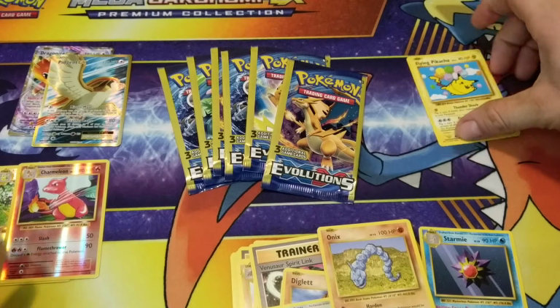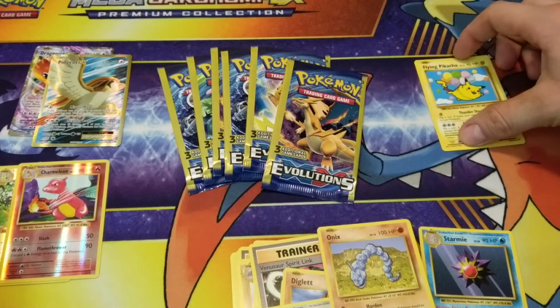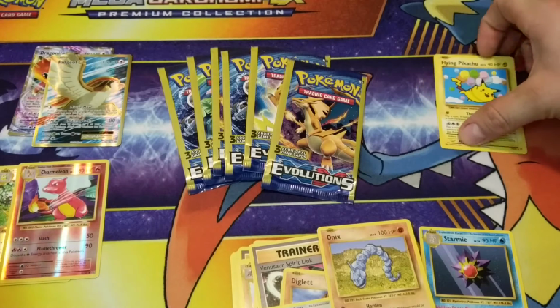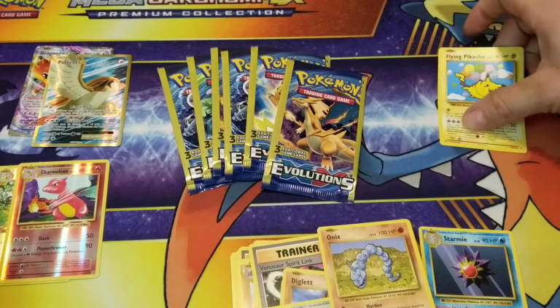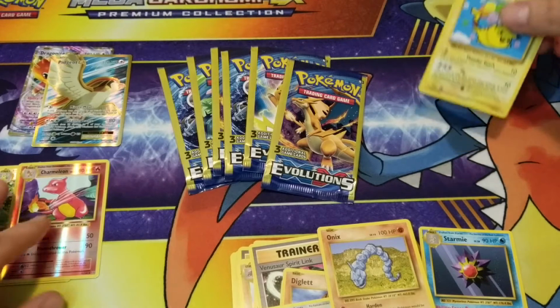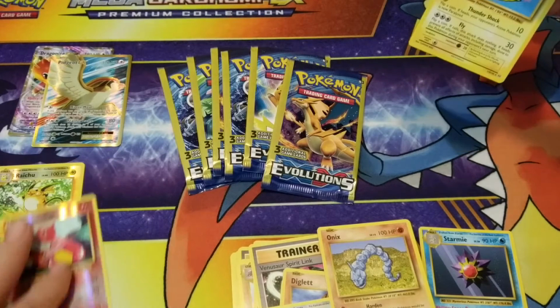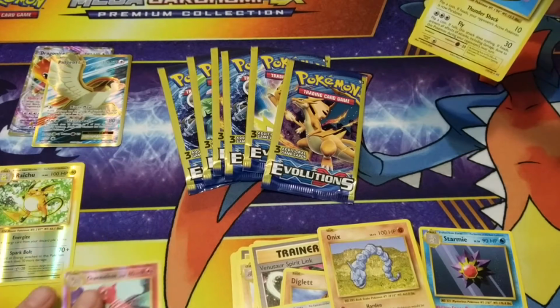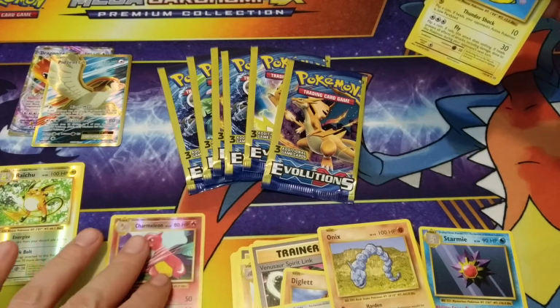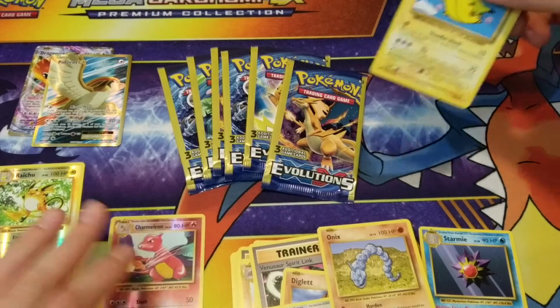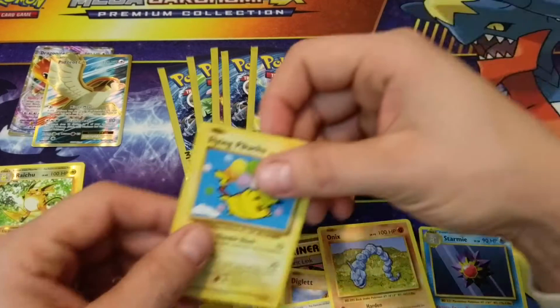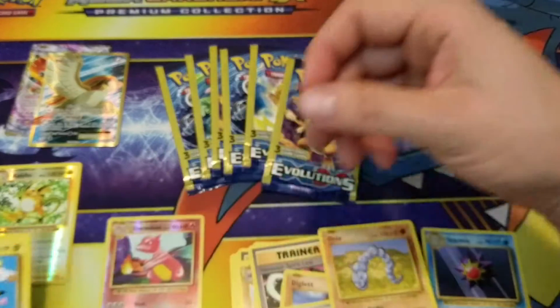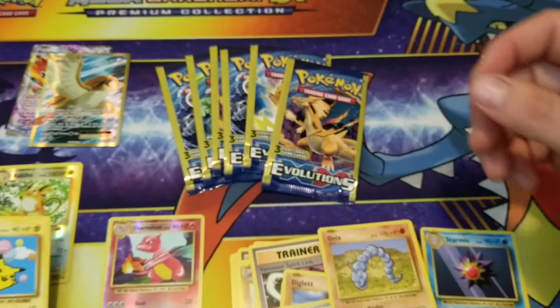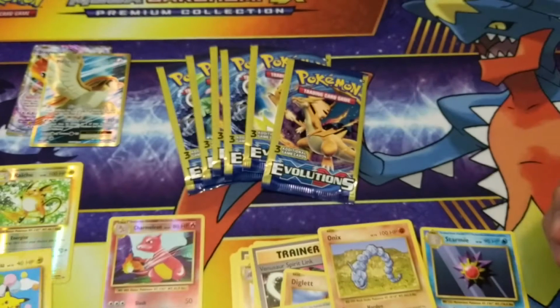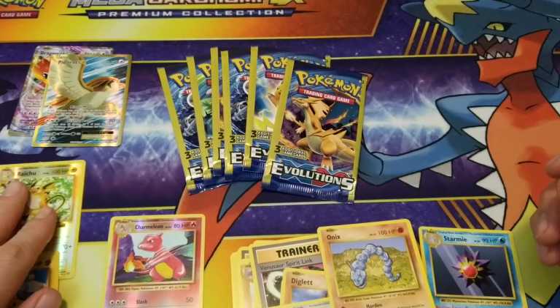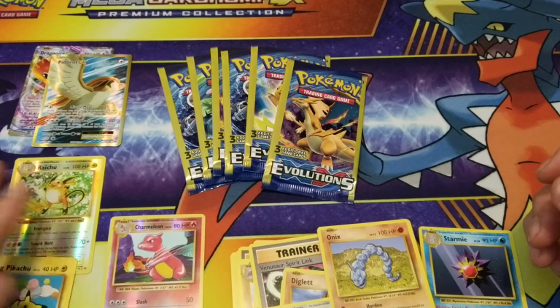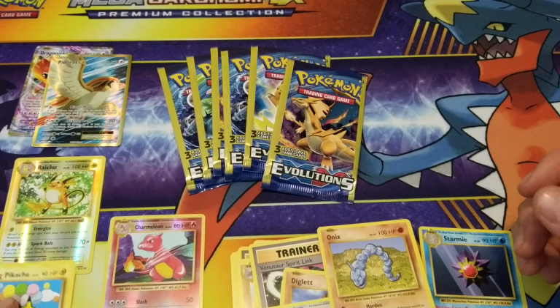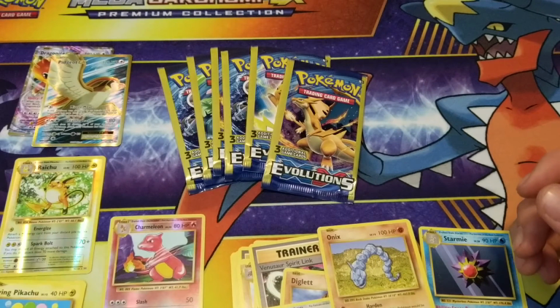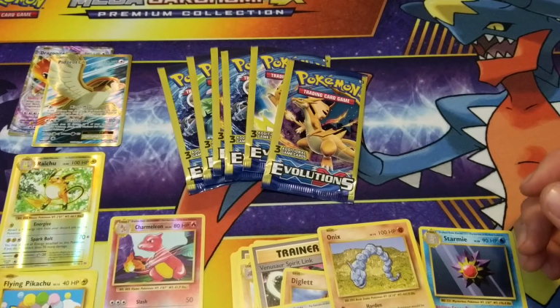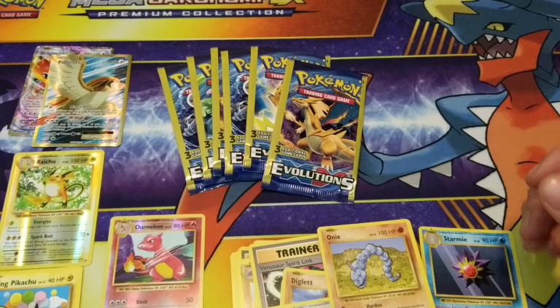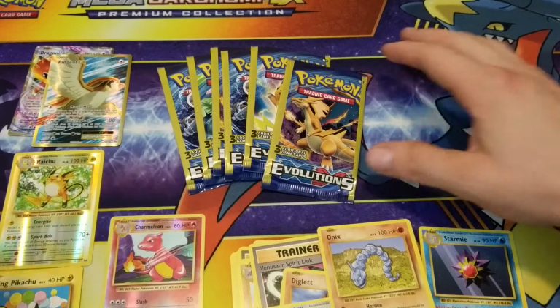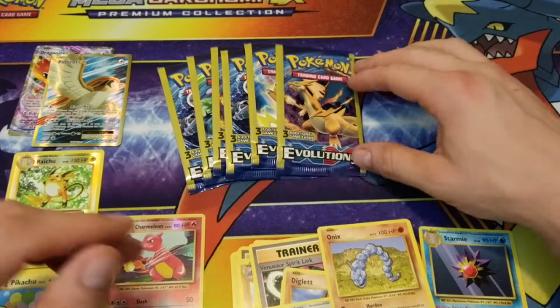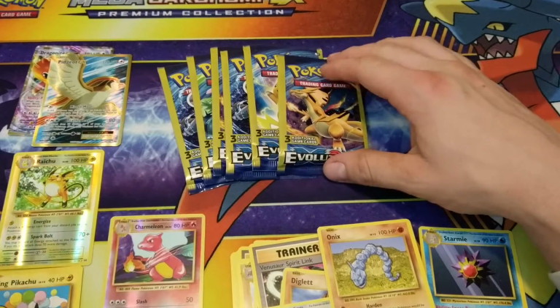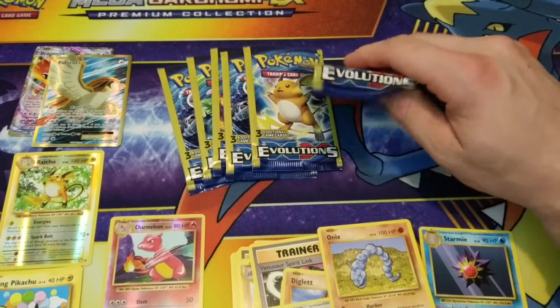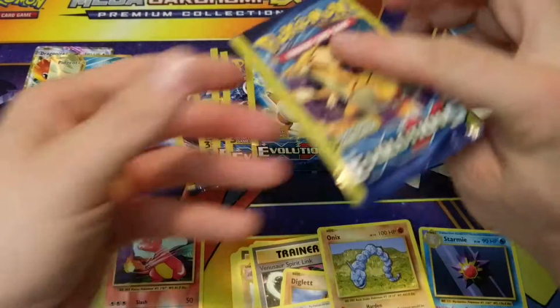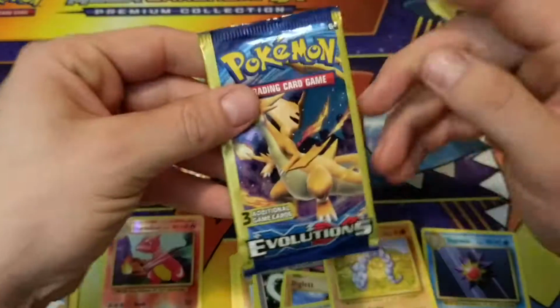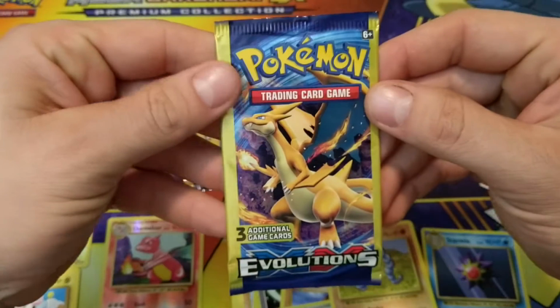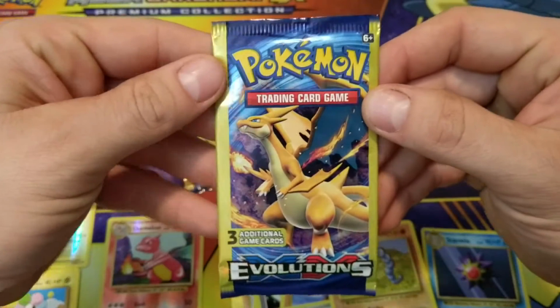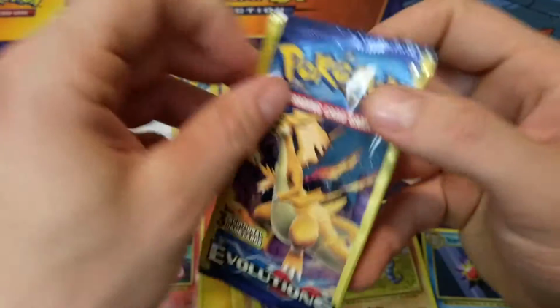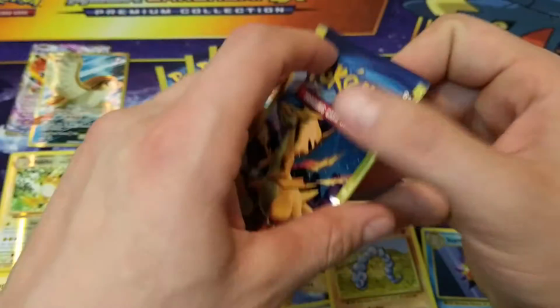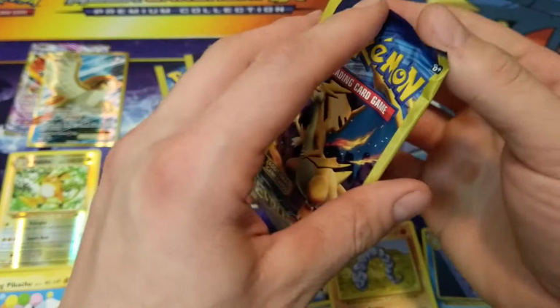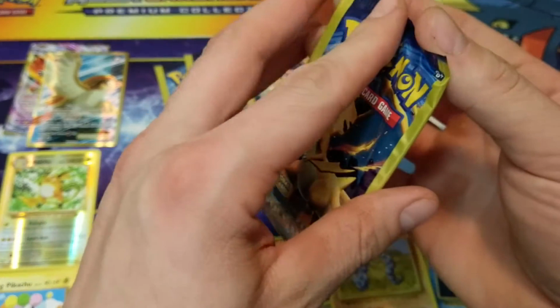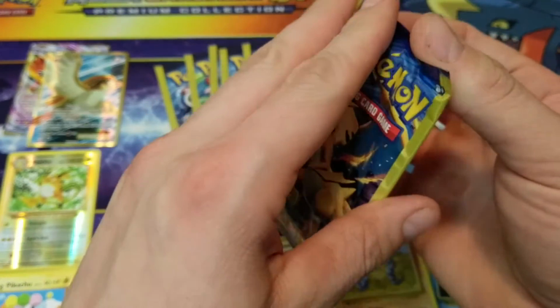A few Reverse Holos — we don't really care for that Reverse Holo Charmeleon, but... Reverse Holo Rare Raichu. Secret Rare — not-so-secret and not-so-rare Flying Pikachu.